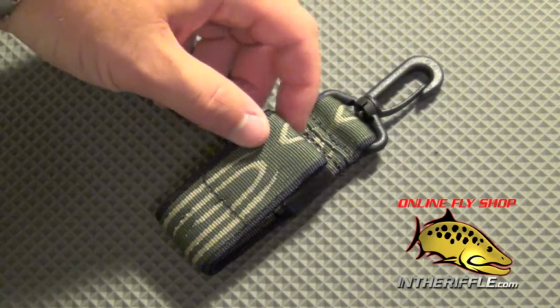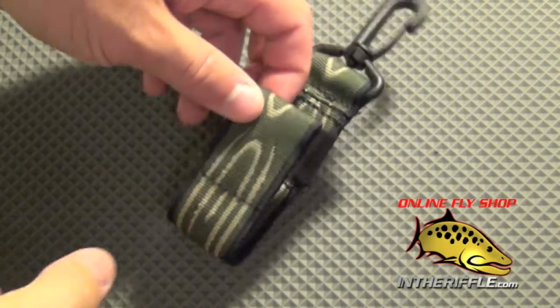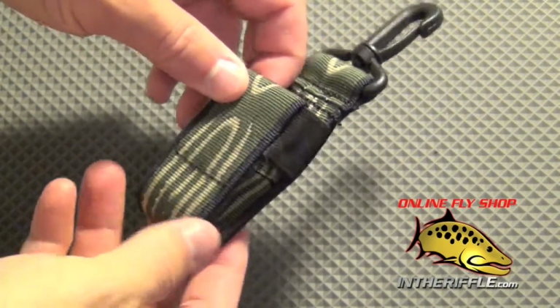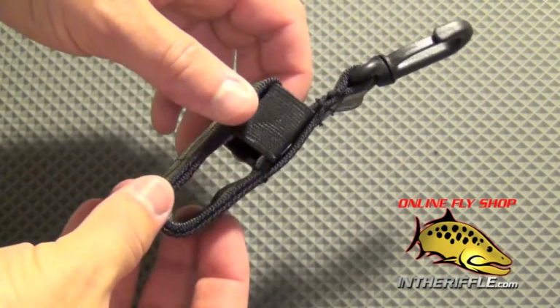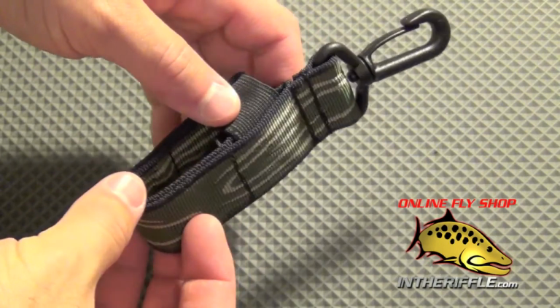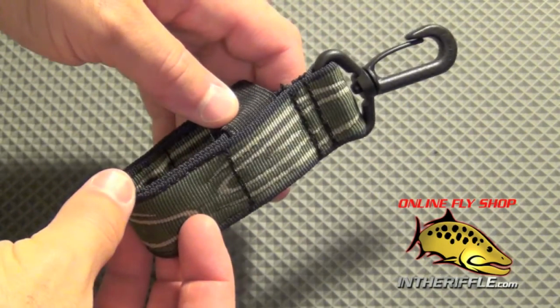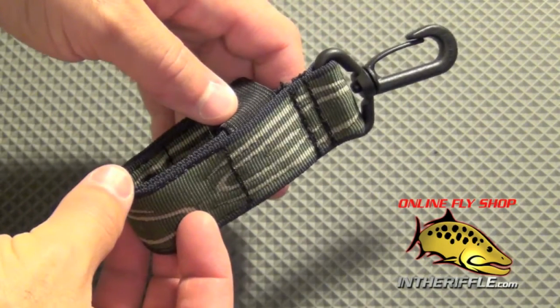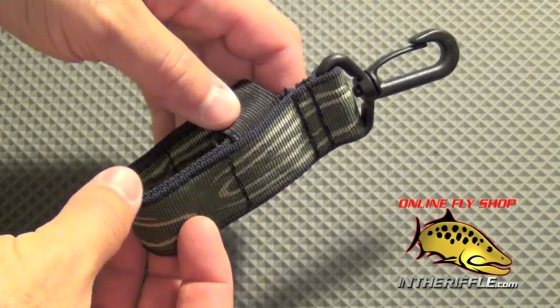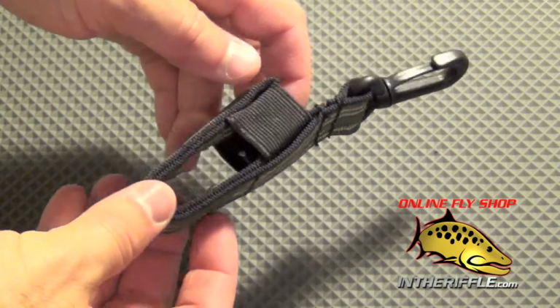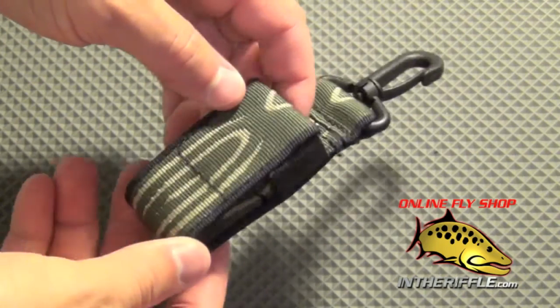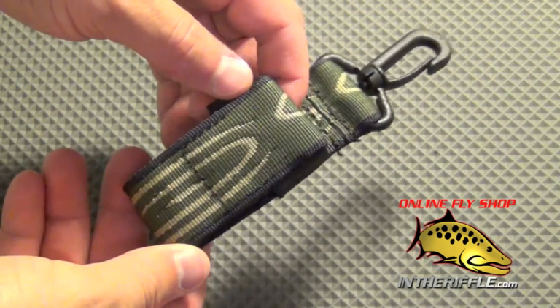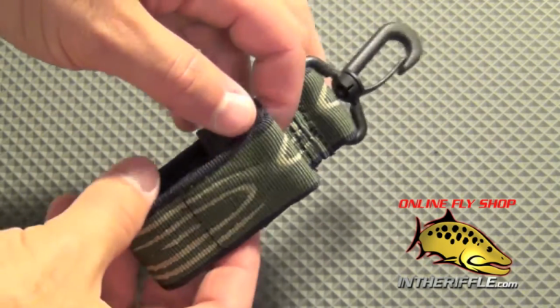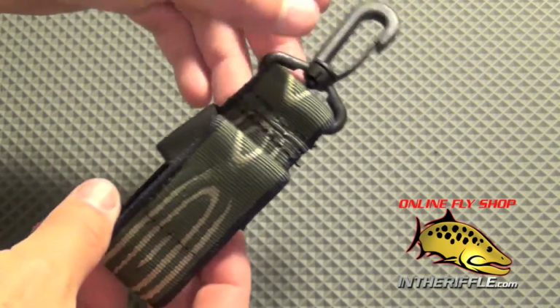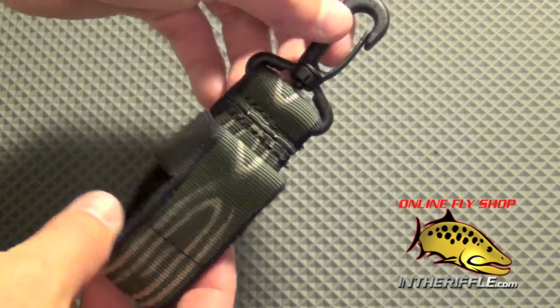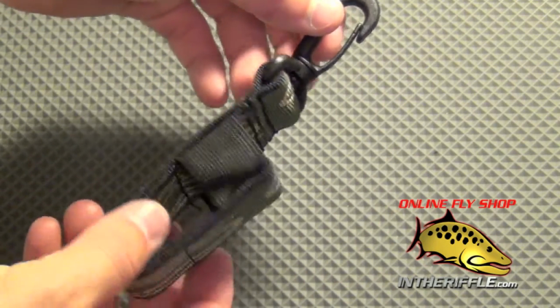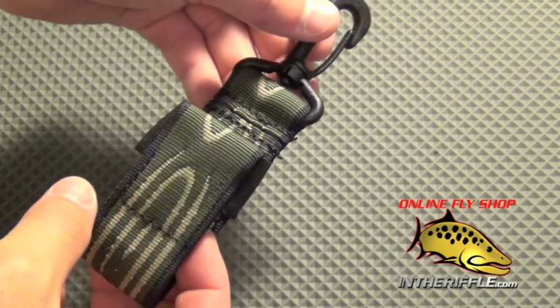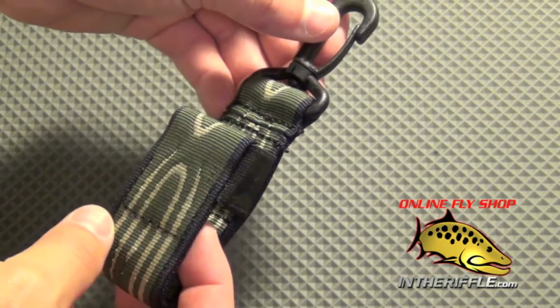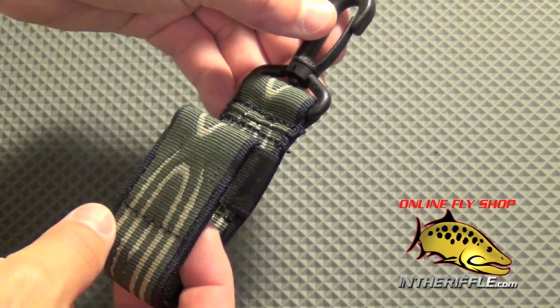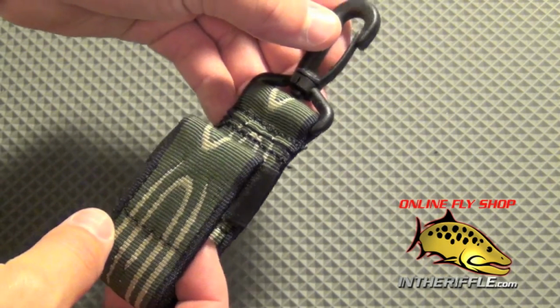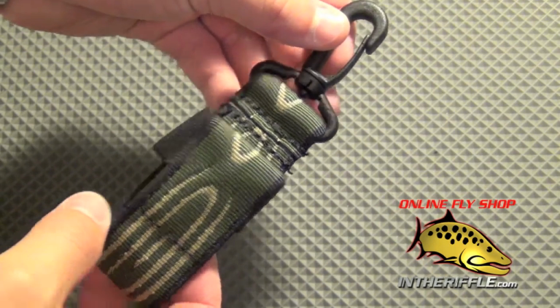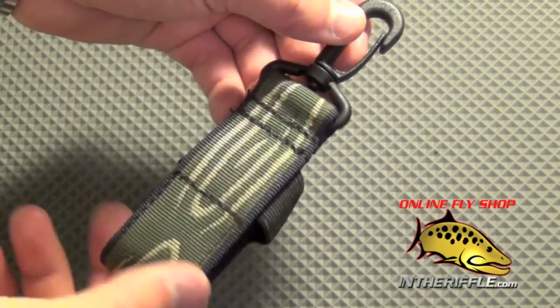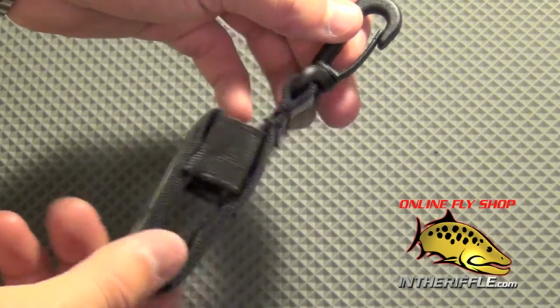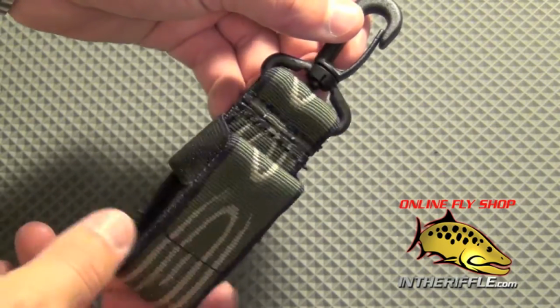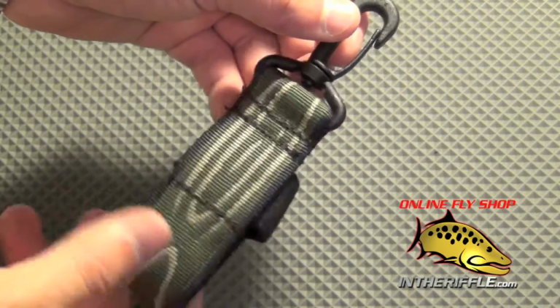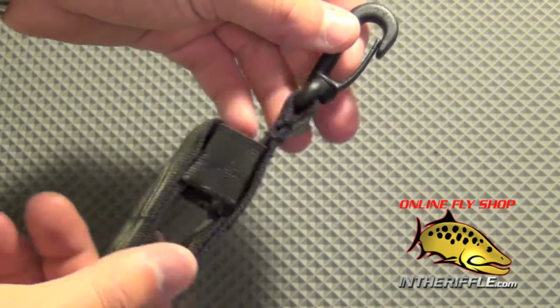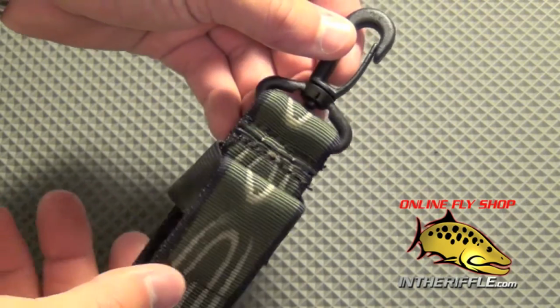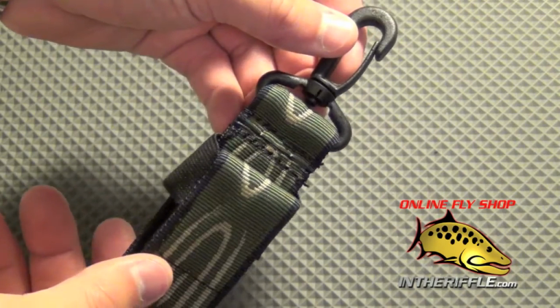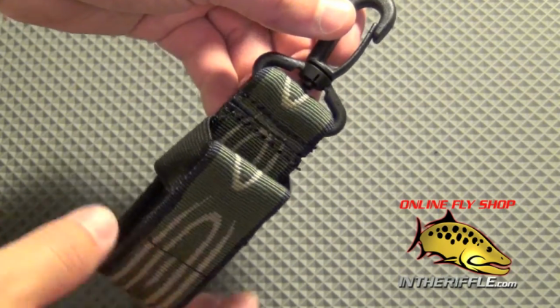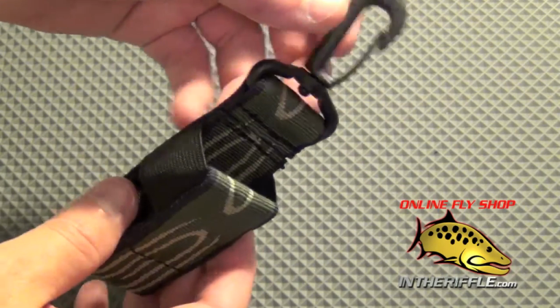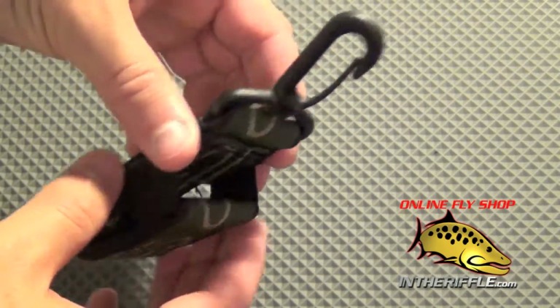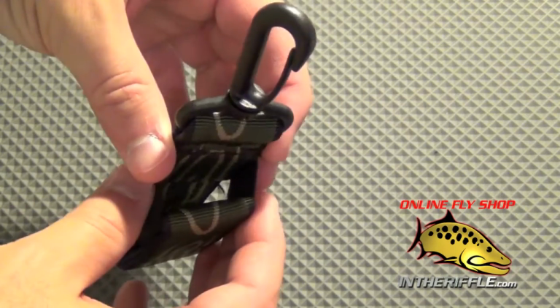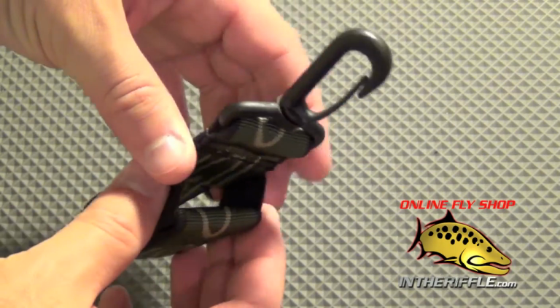In this video, we're going to take a look at the Fishpond Dryshake Floating Holder. This is a great little floating holder for any vest or pack. It does rotate 360 degrees, so it's always accessible.